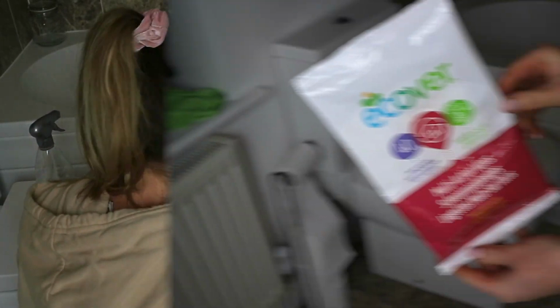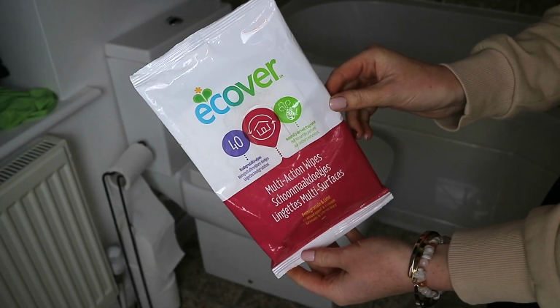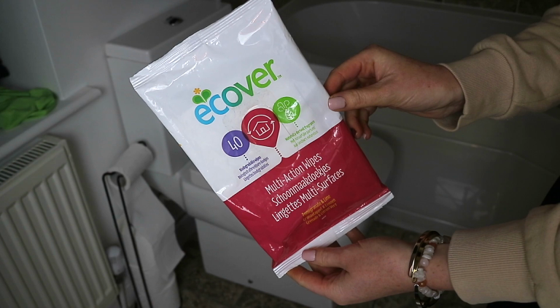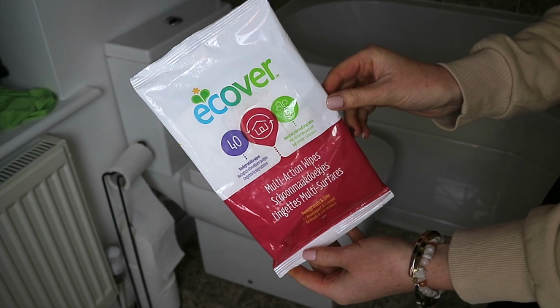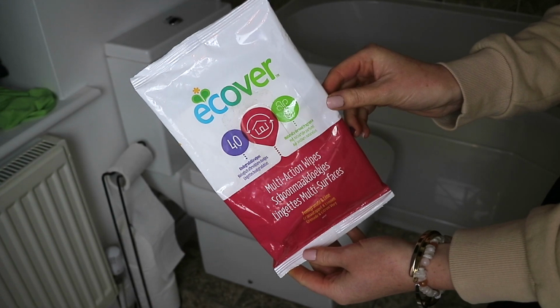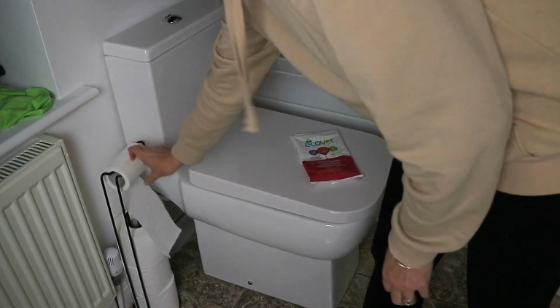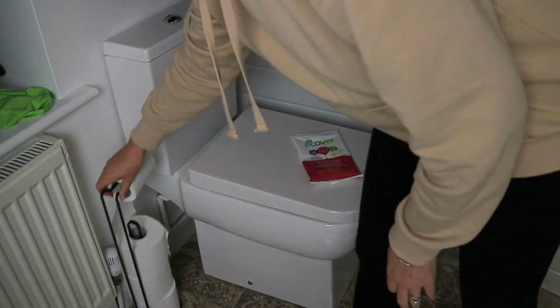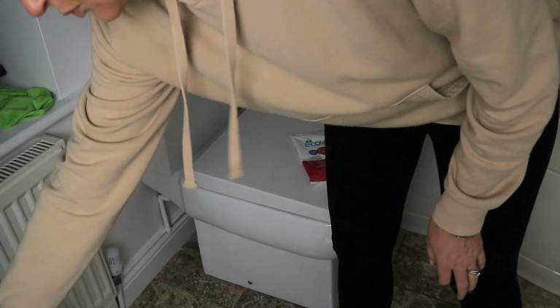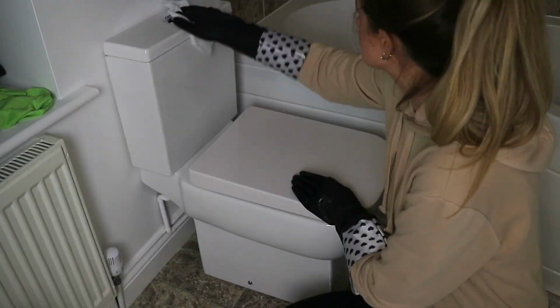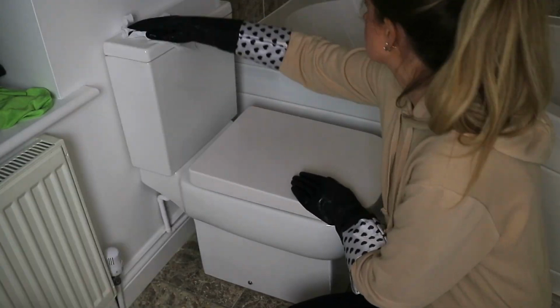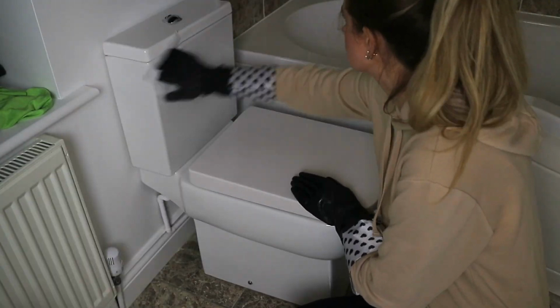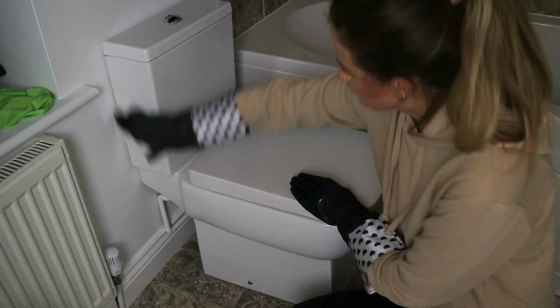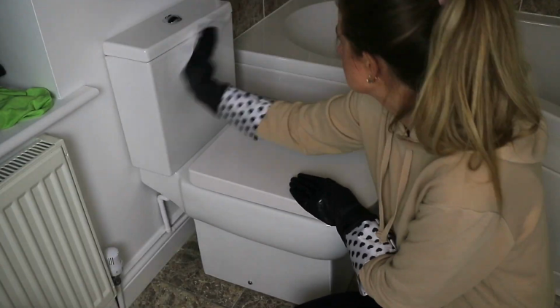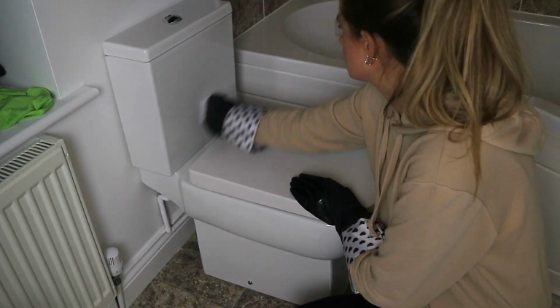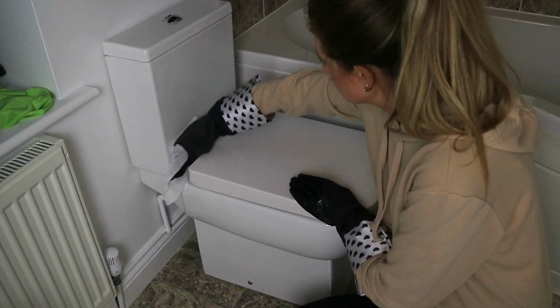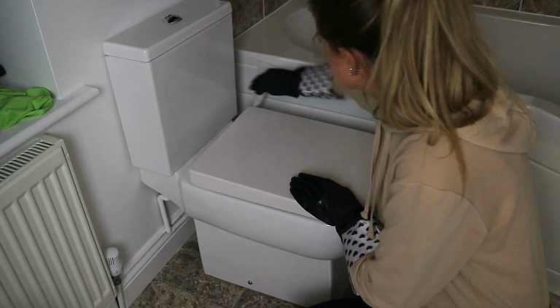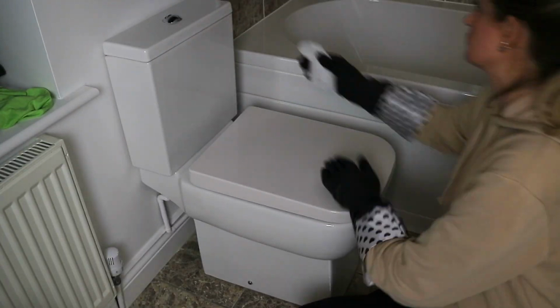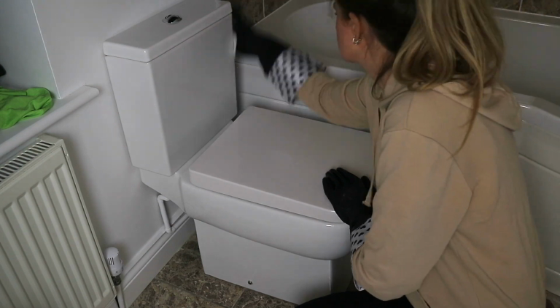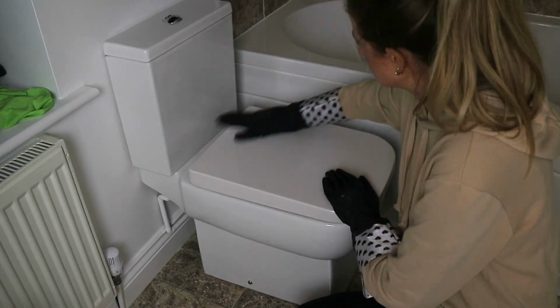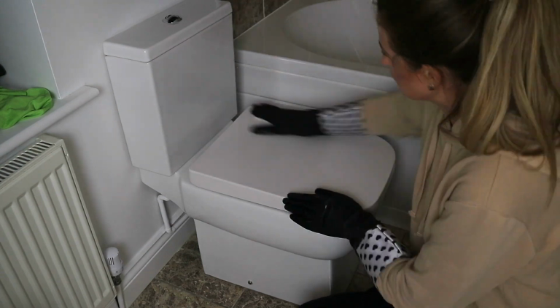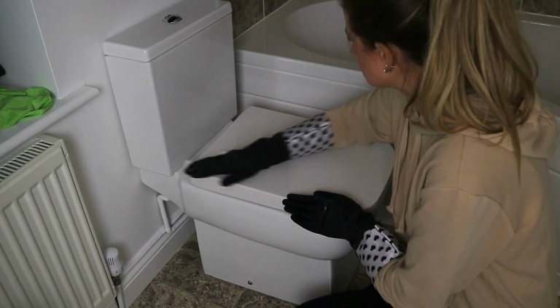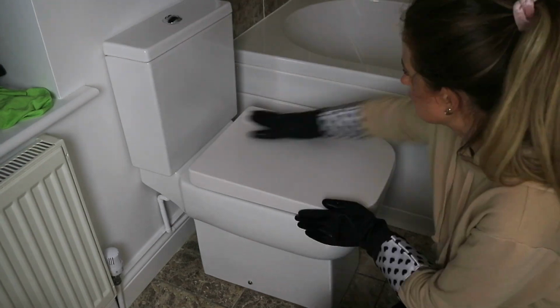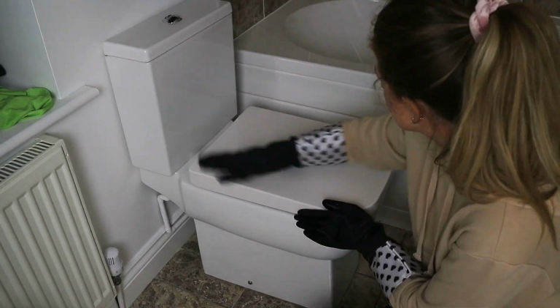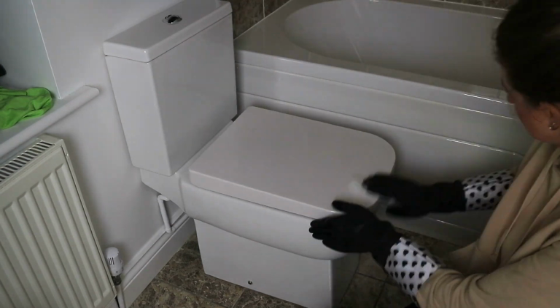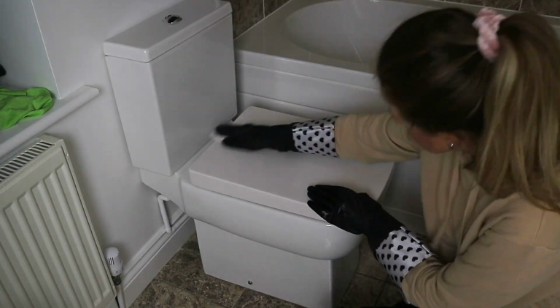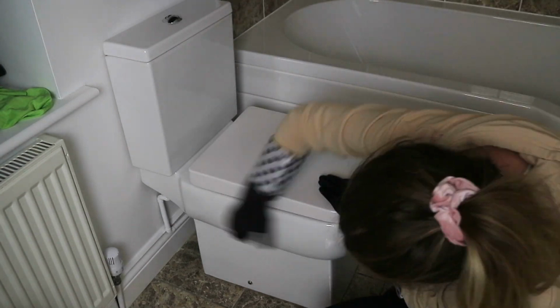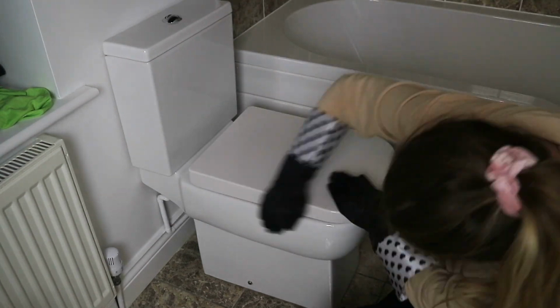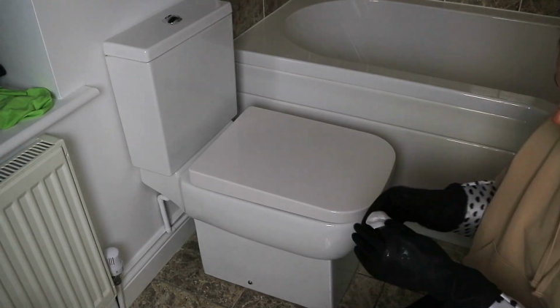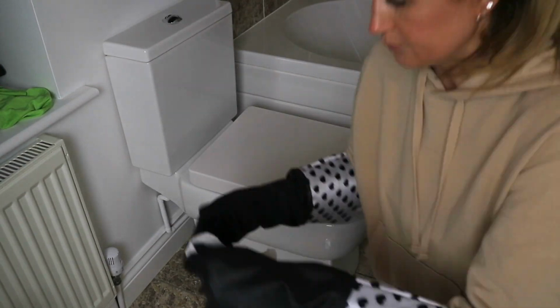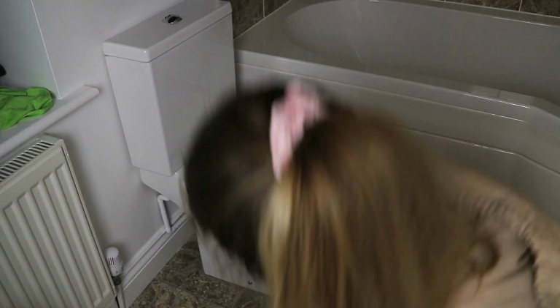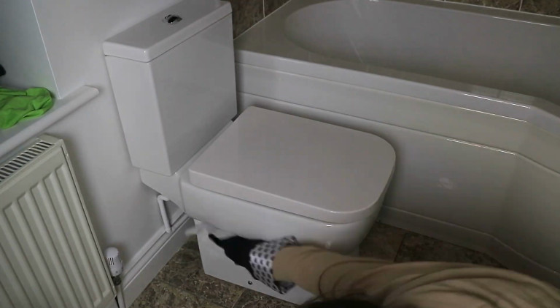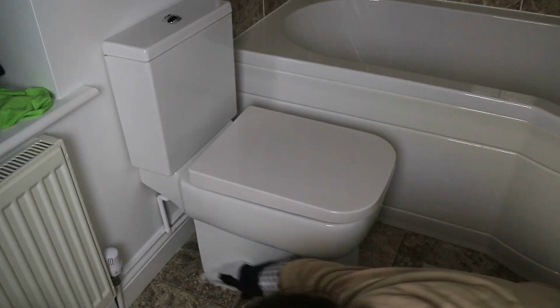I usually keep on top of cleaning the toilets, so I just decided to use up these Ecova wipes to clean the seat and base of the toilet.